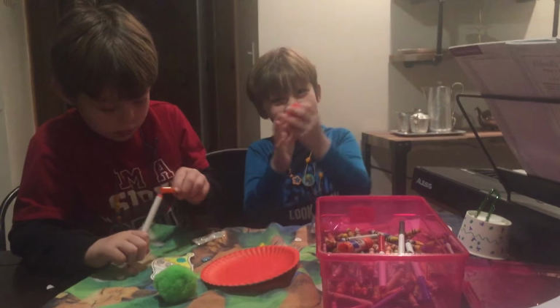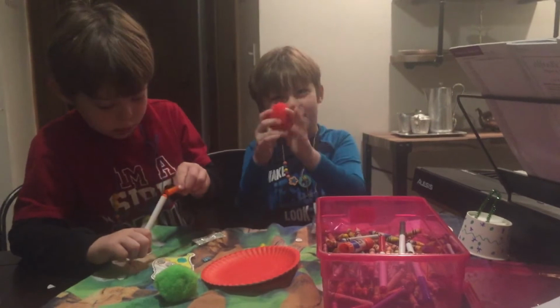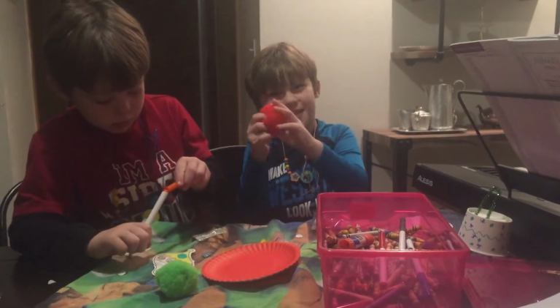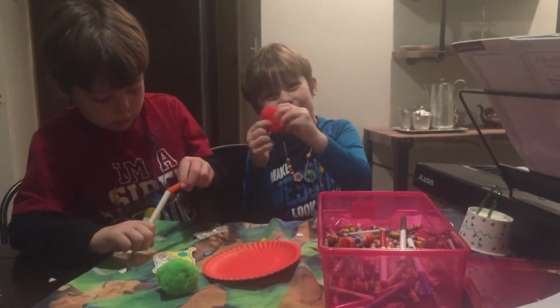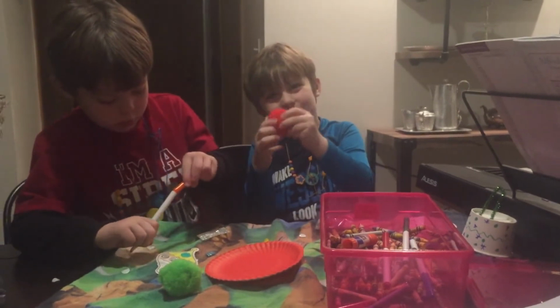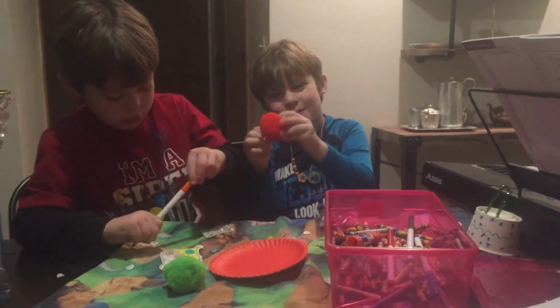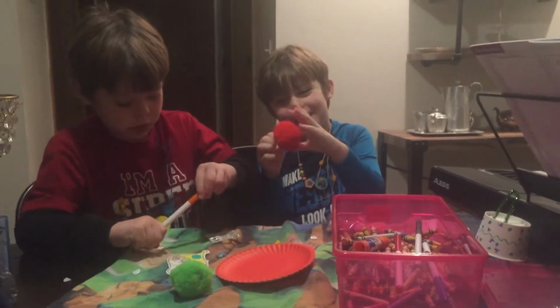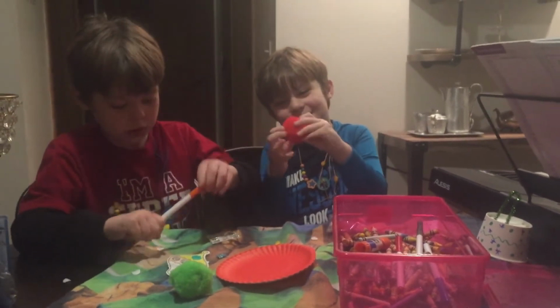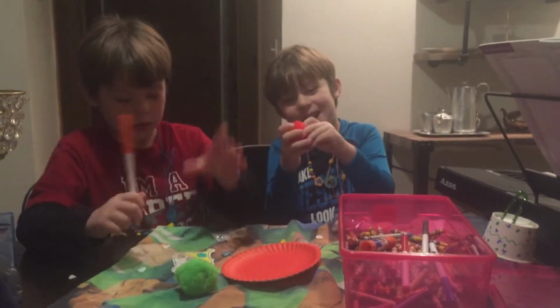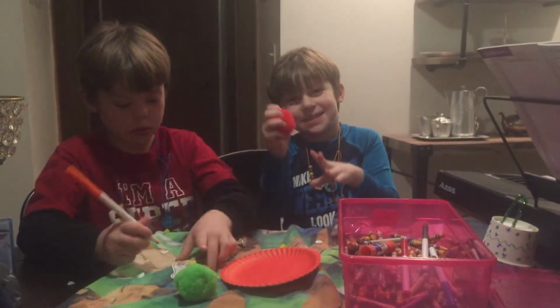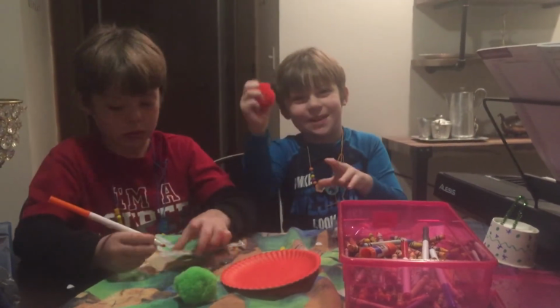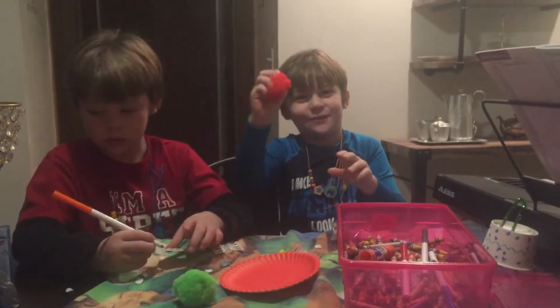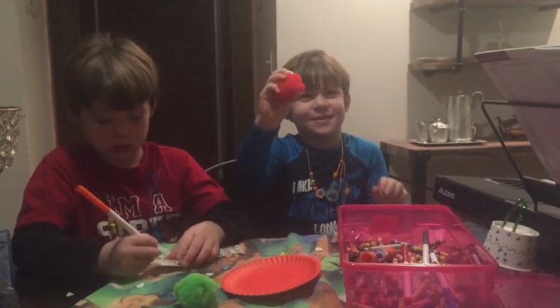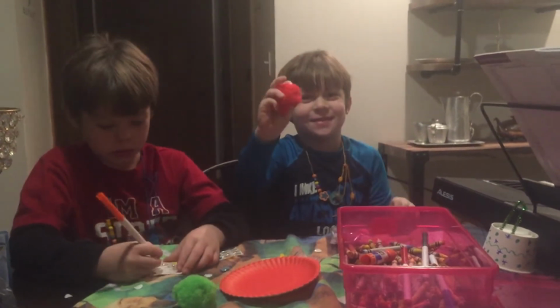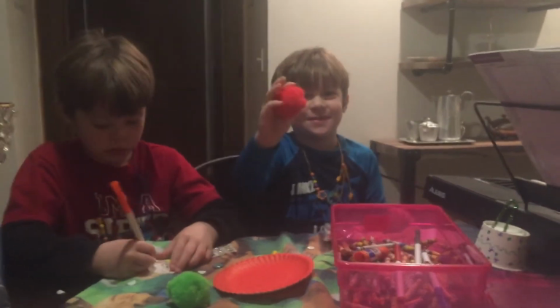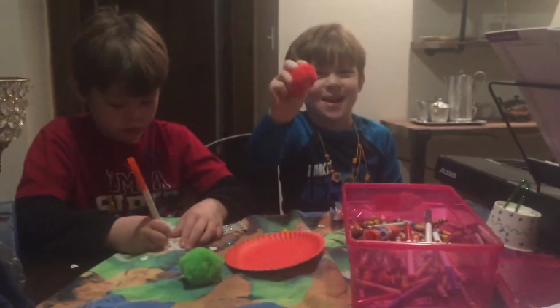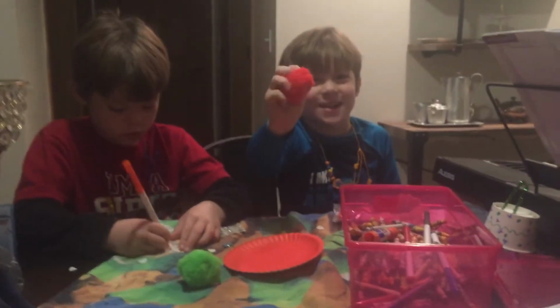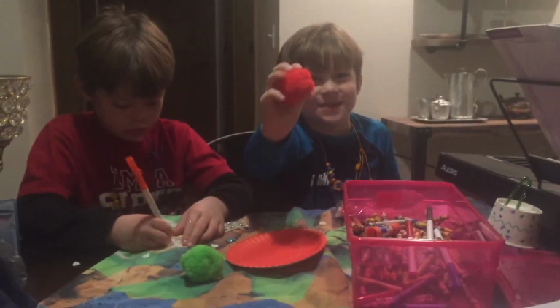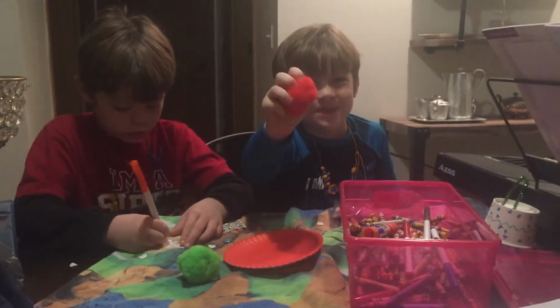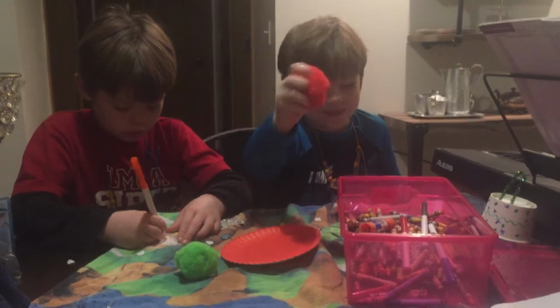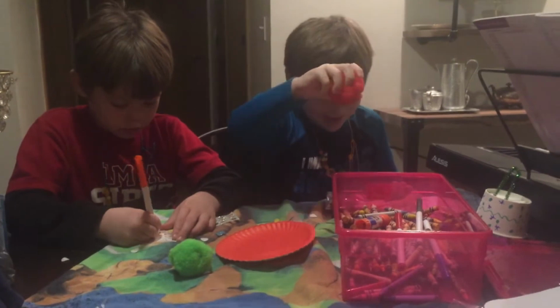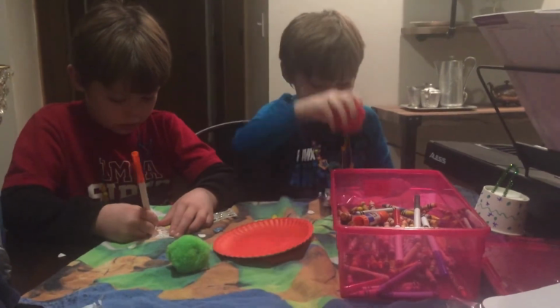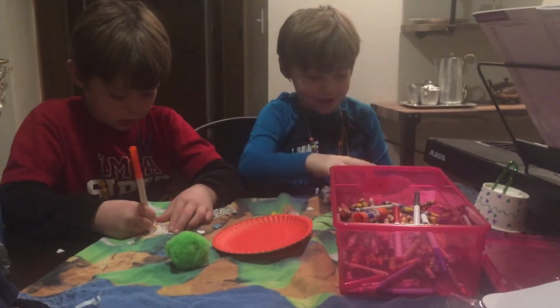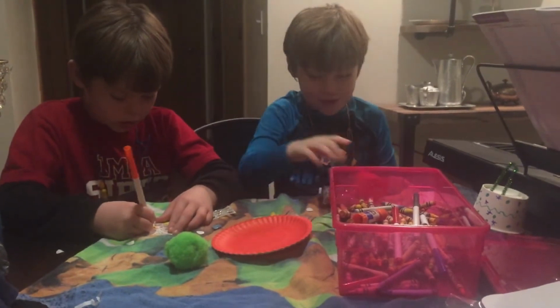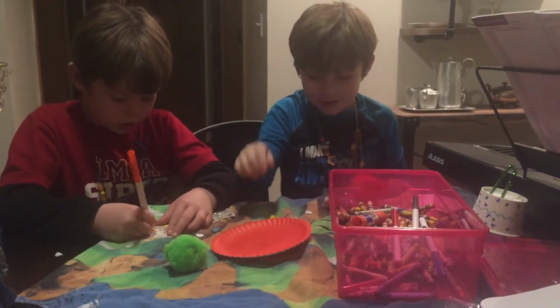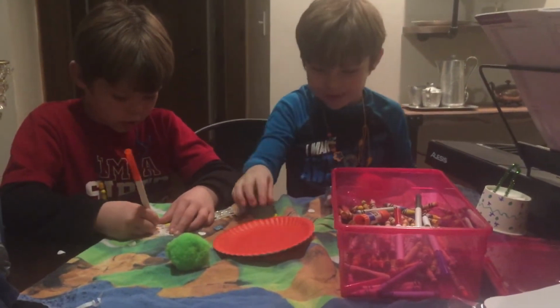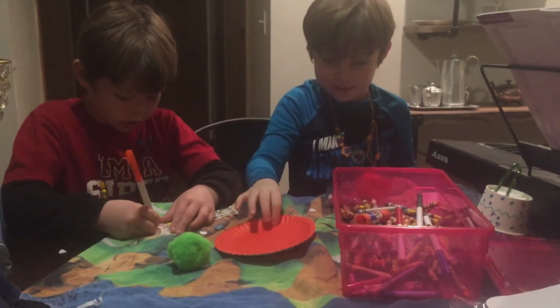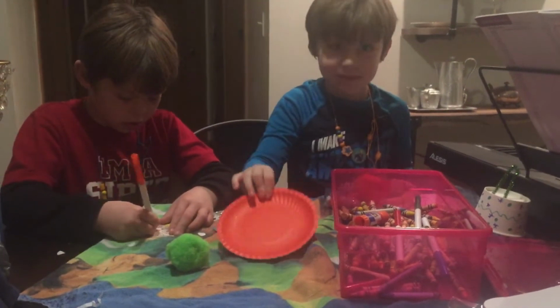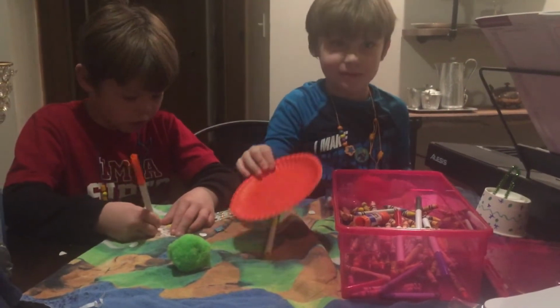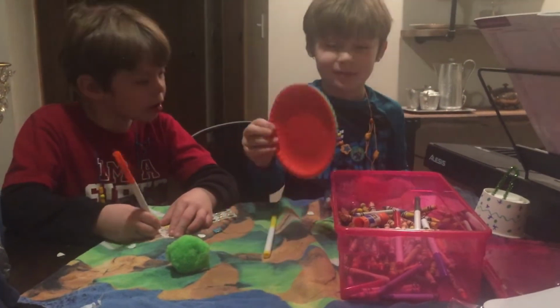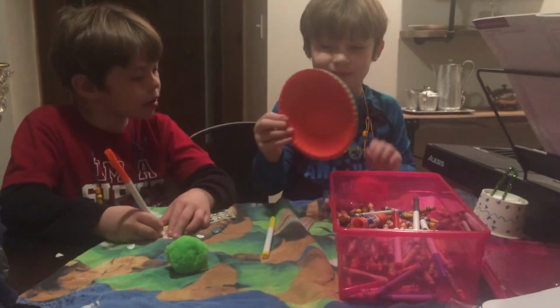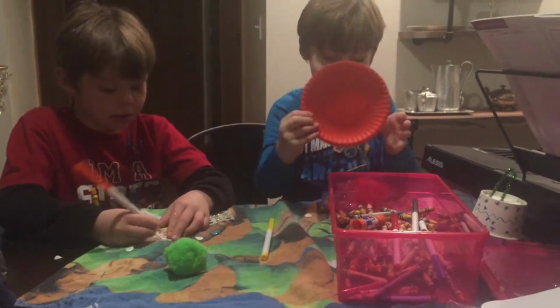Look at this everyone - we got giant stuff! What are you going to do with that? I'm going to glue it. No, you're not going to glue it.